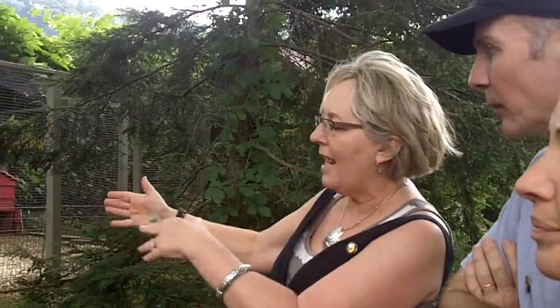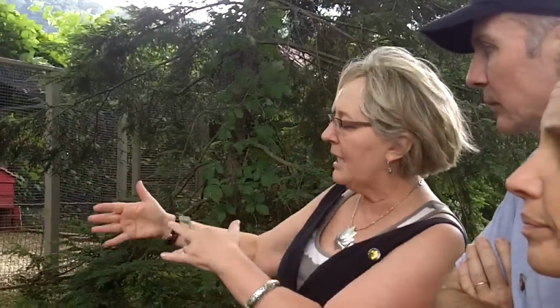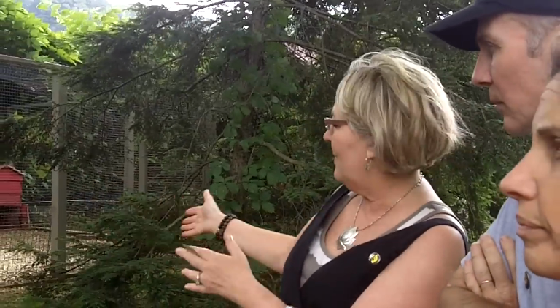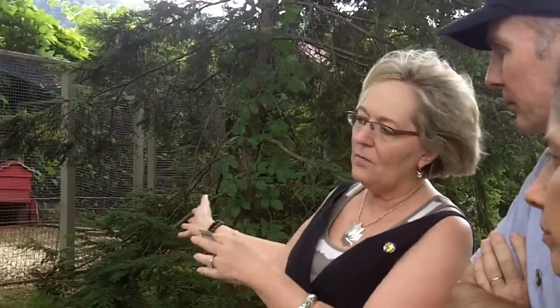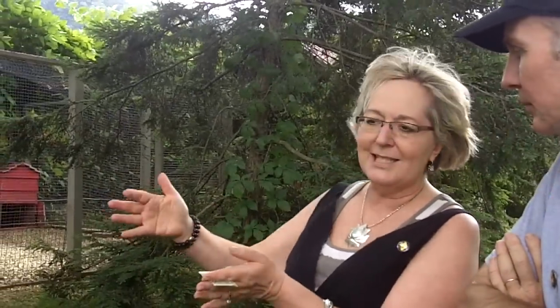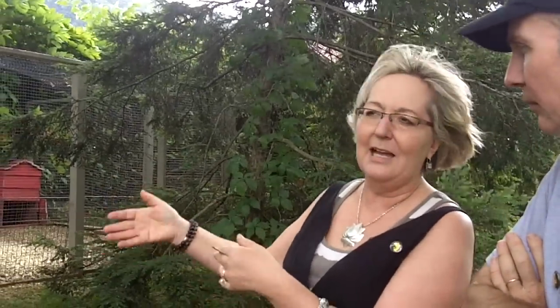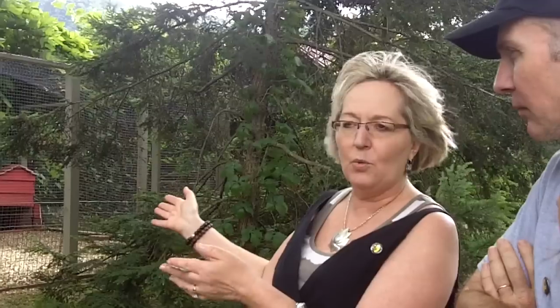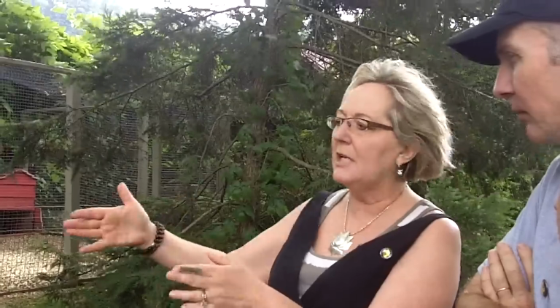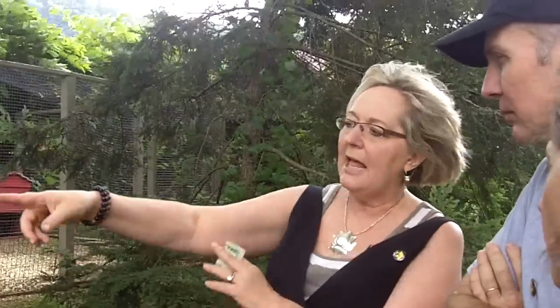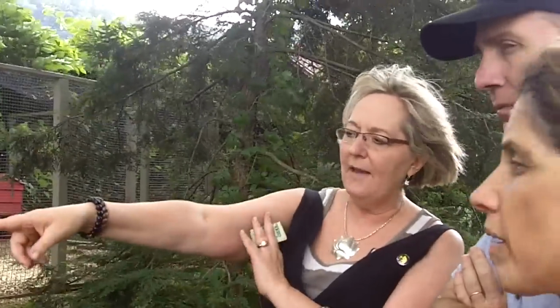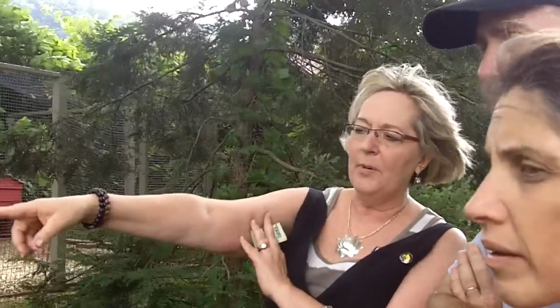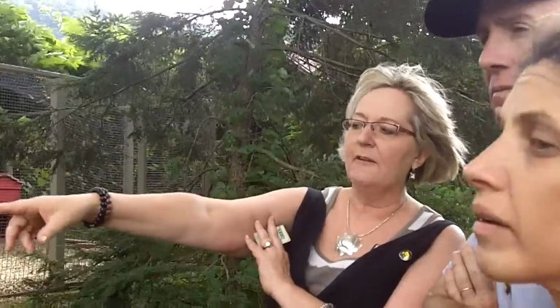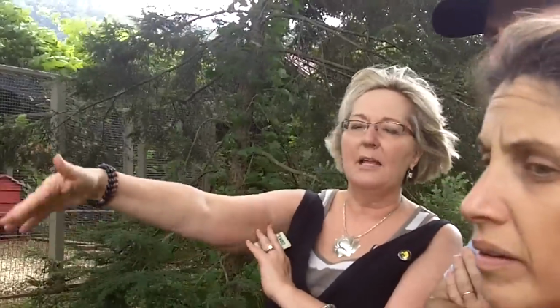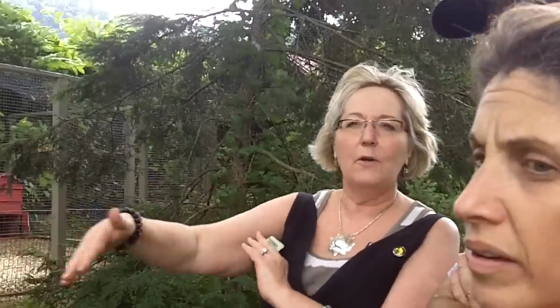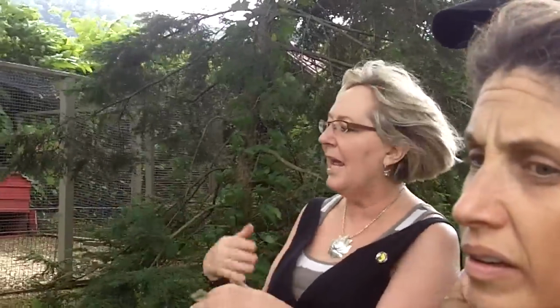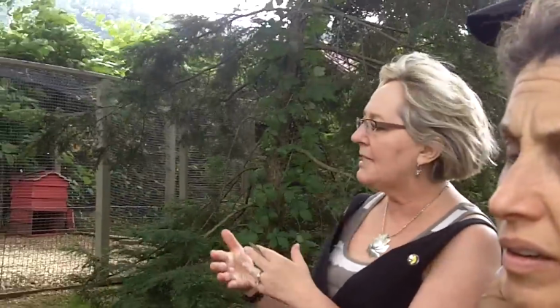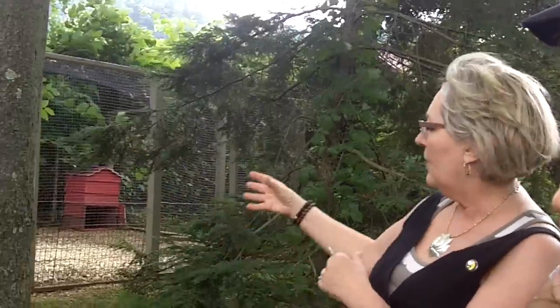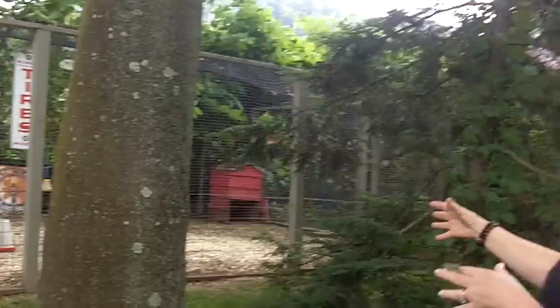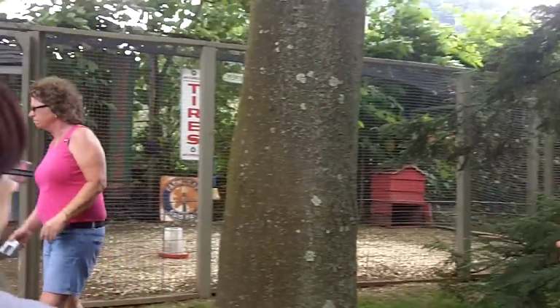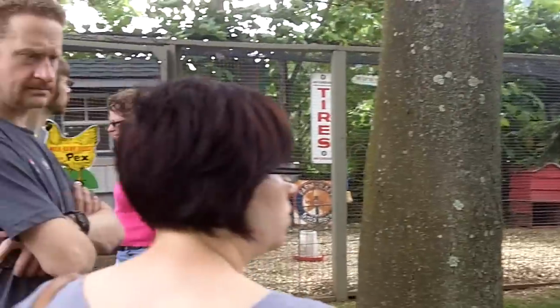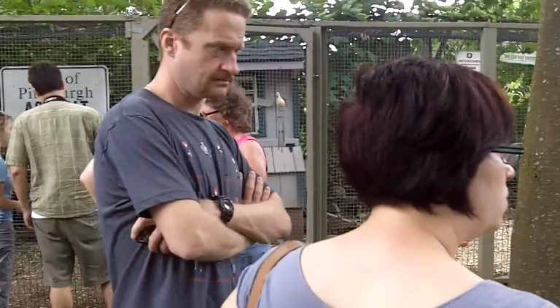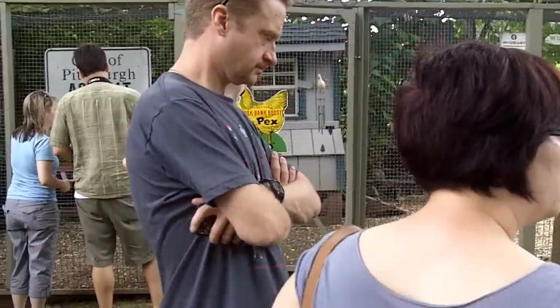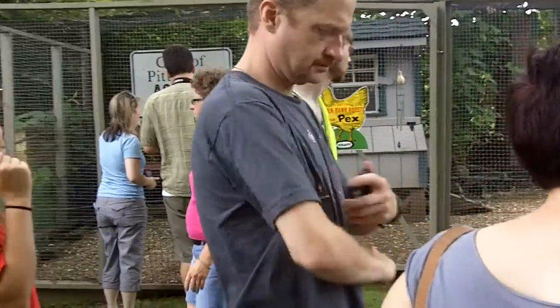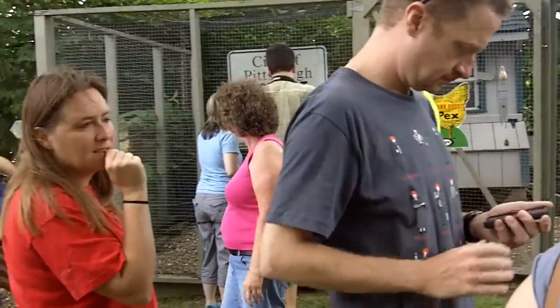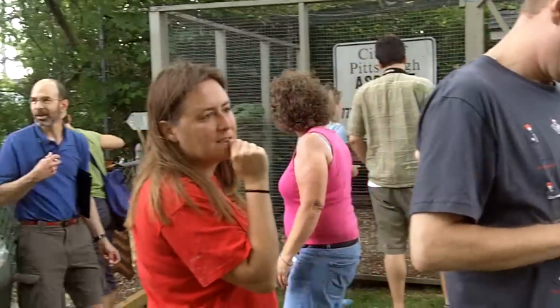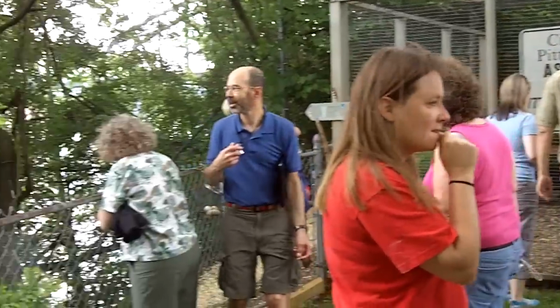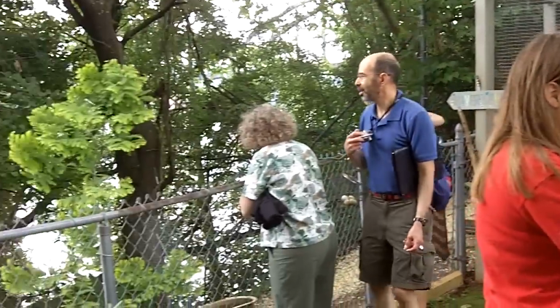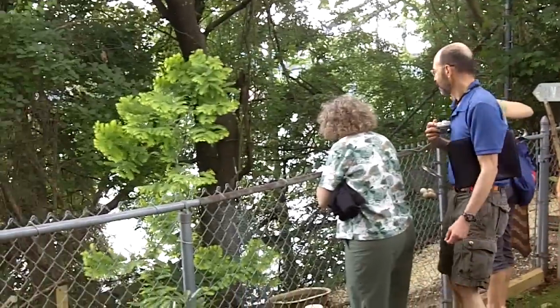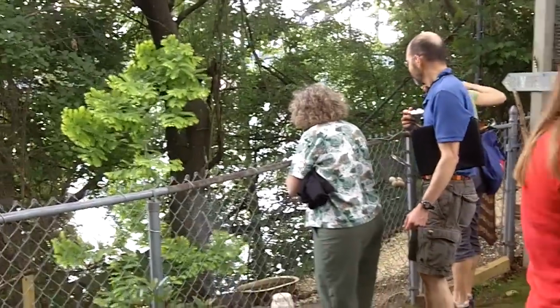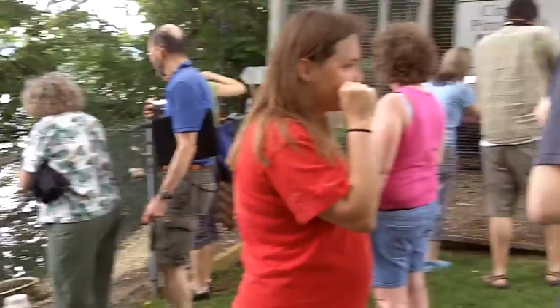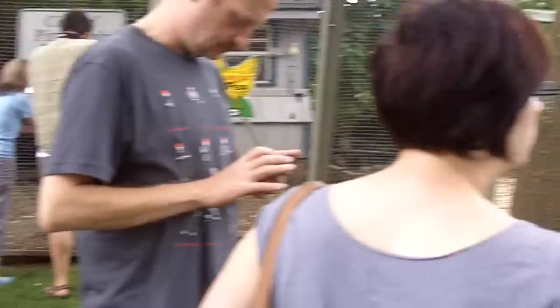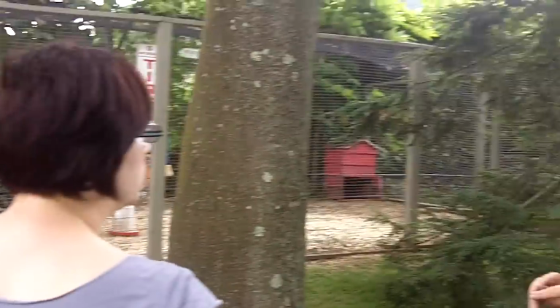I rake up the chicken manure maybe once or twice a year, and then I have a compost pile and I throw it over there. But I noticed I was trying to compost the chips and the chicken manure in my little compost beehive, and it just was not breaking down at all.